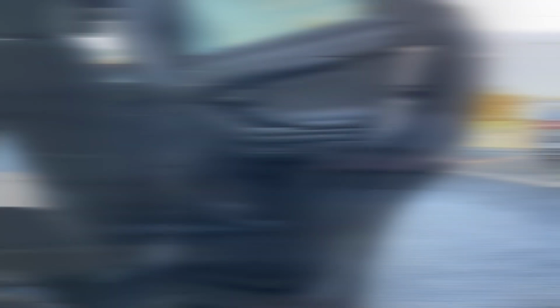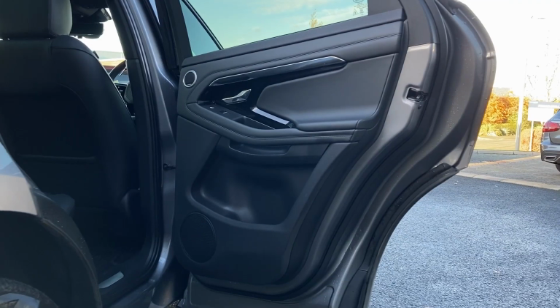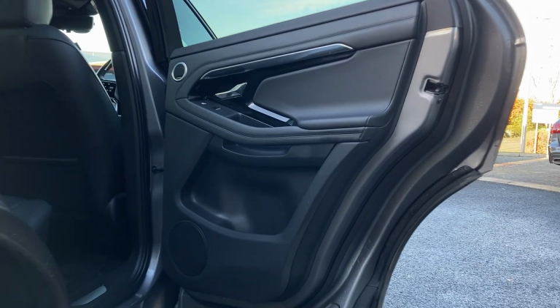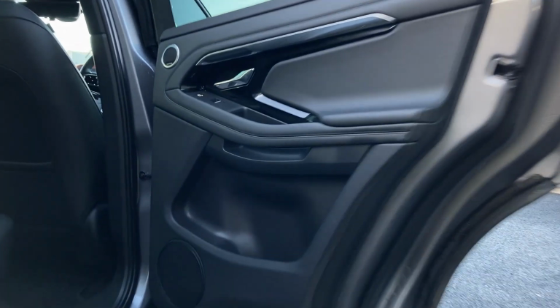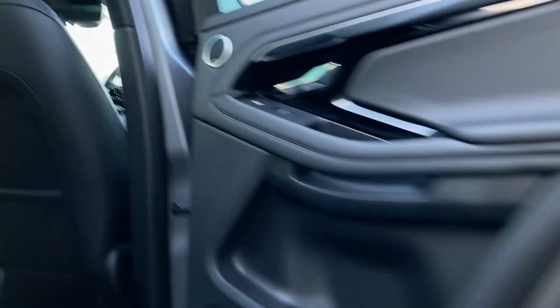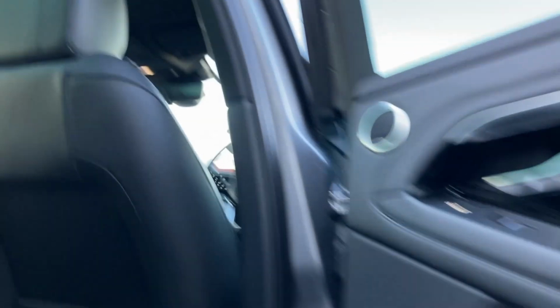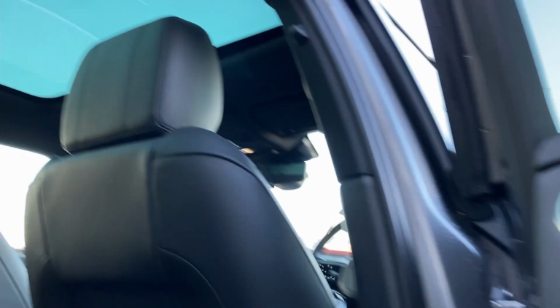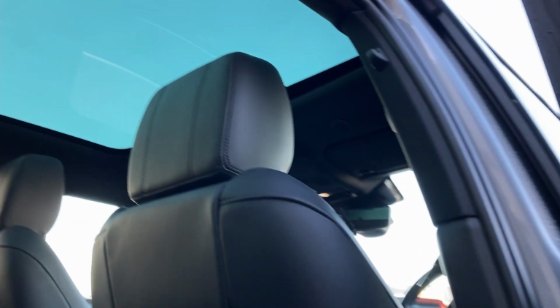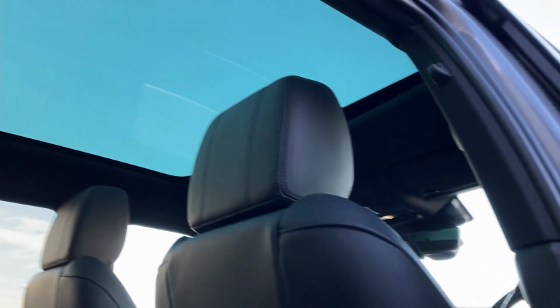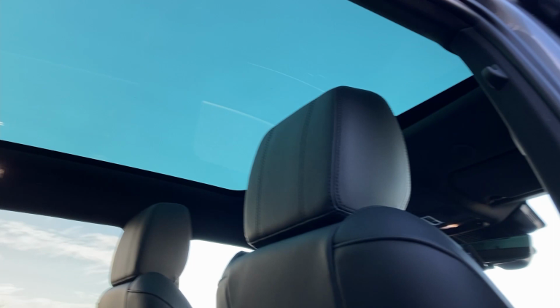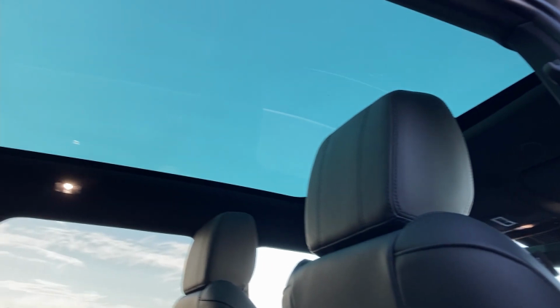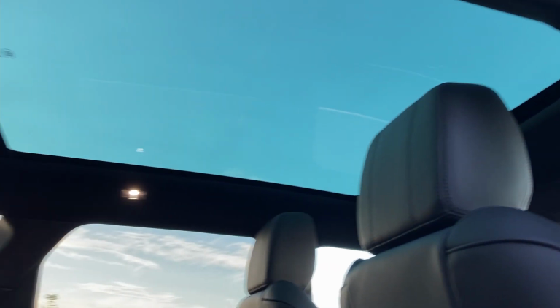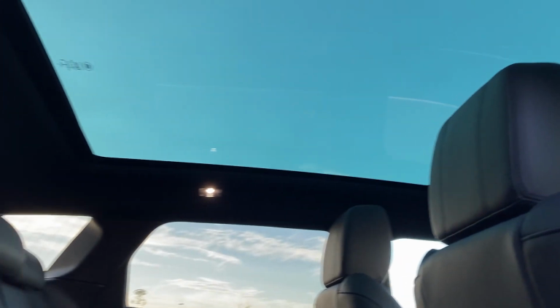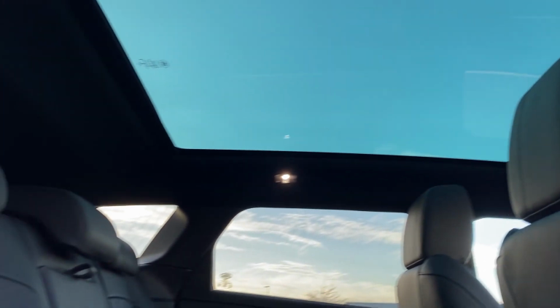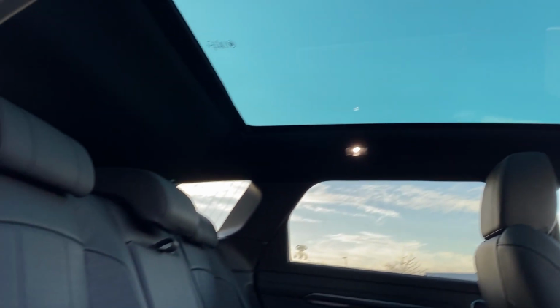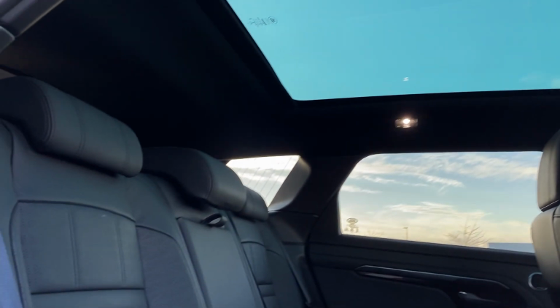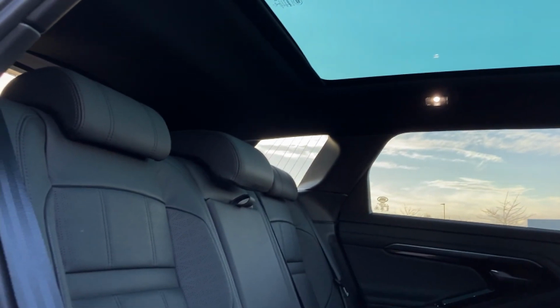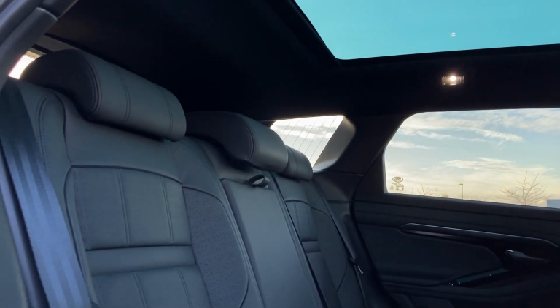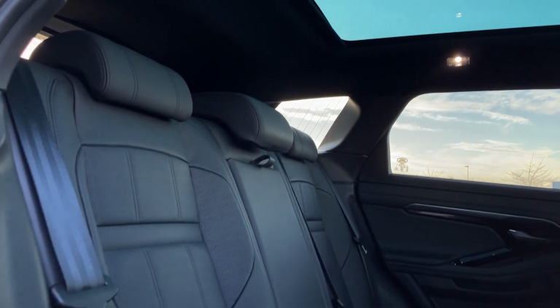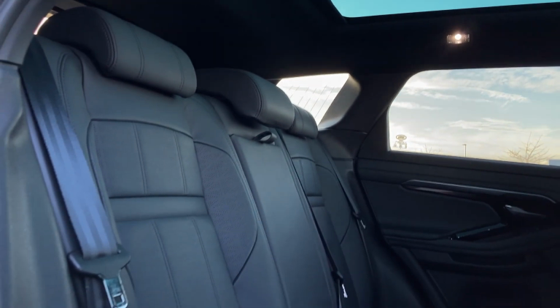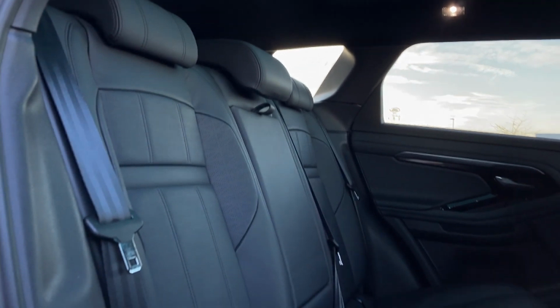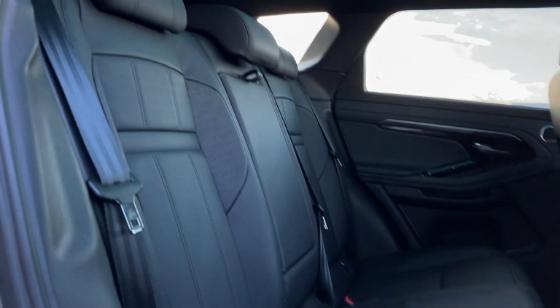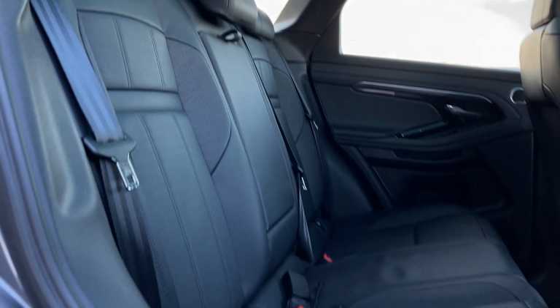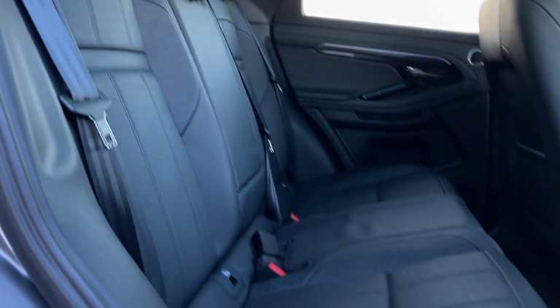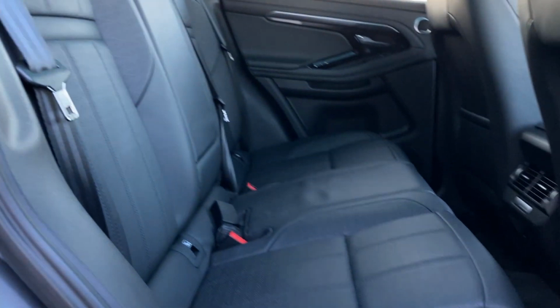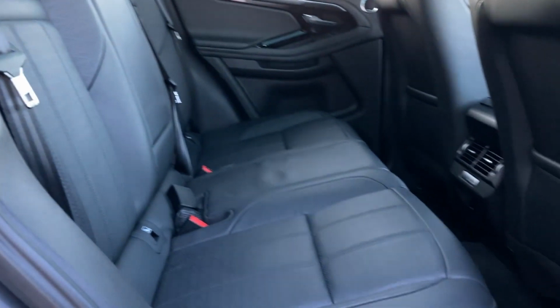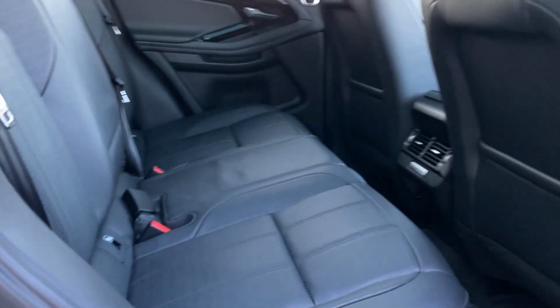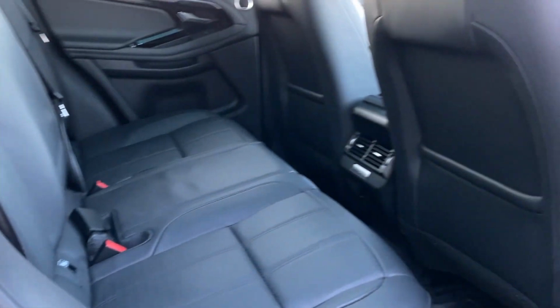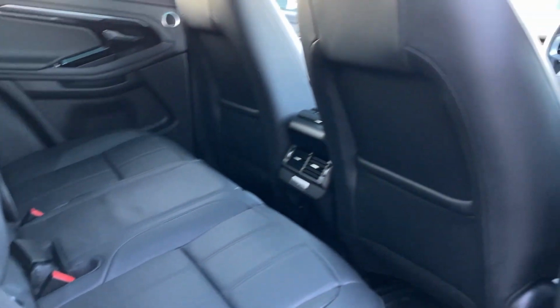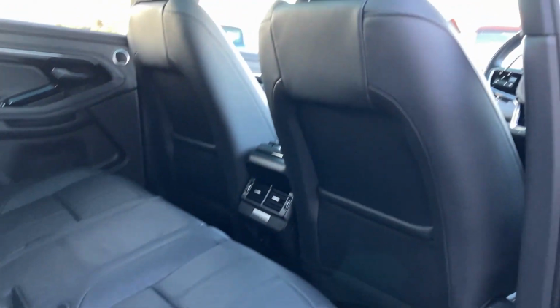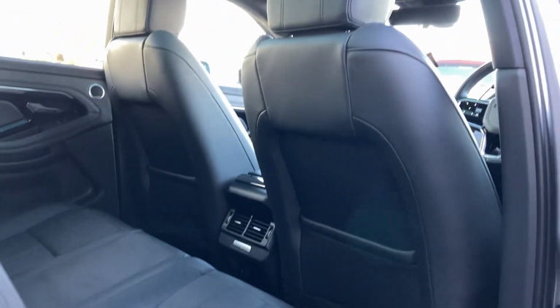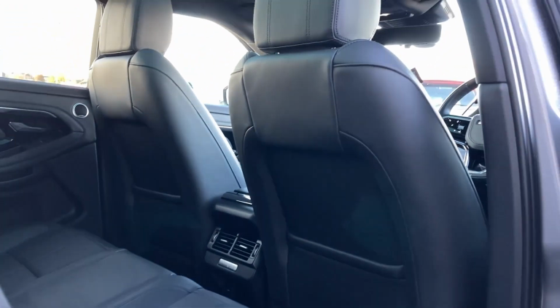Entering into the rear of the cabin now, we can see the fixed panoramic roof from the inside, the ebony perforated Windsor leather seats without fixed child seat mounts, and the second row climate vents.